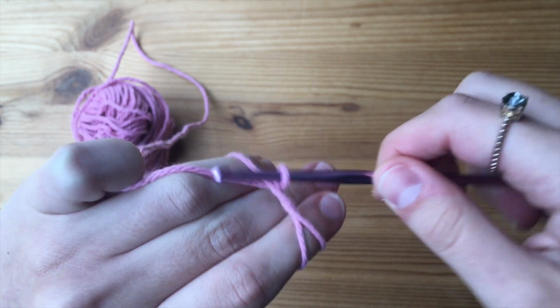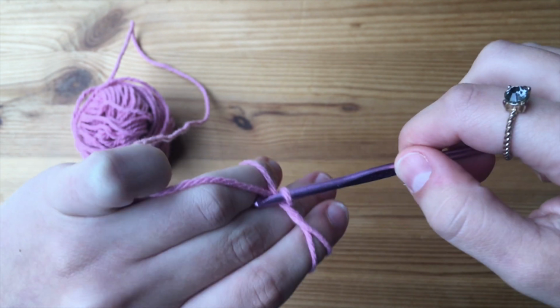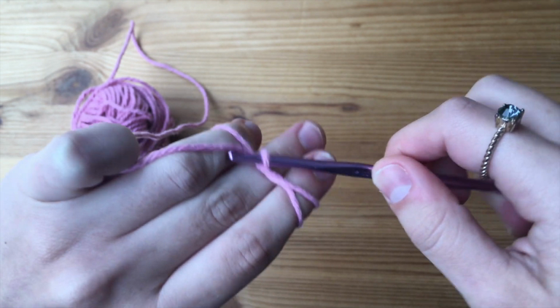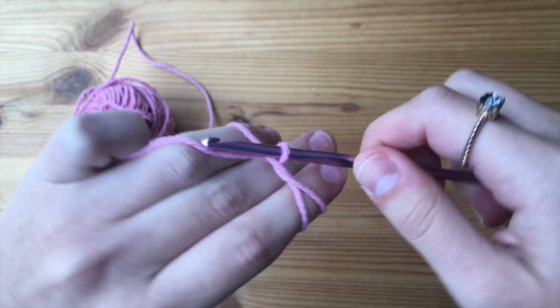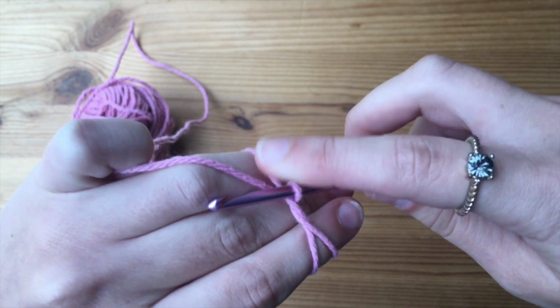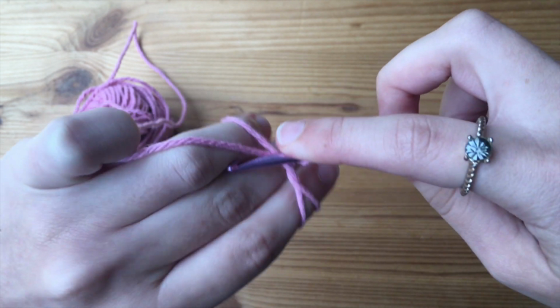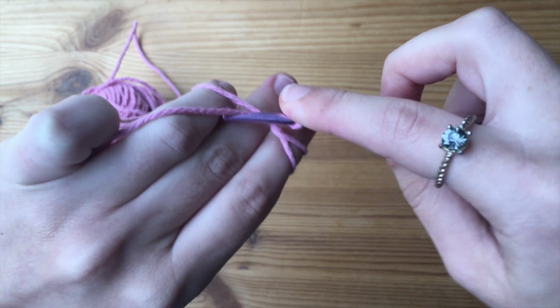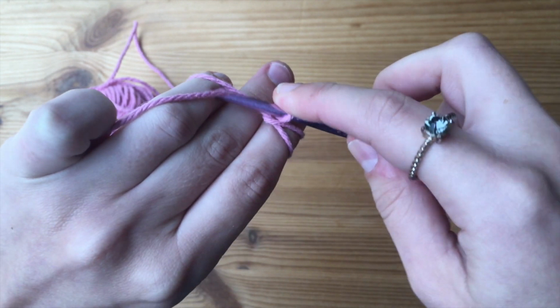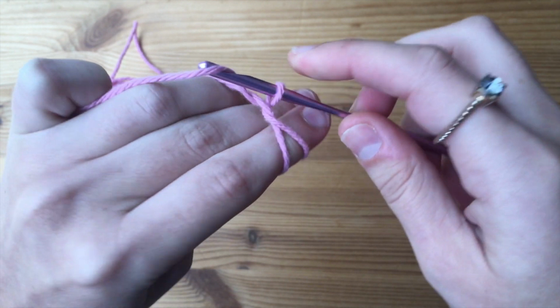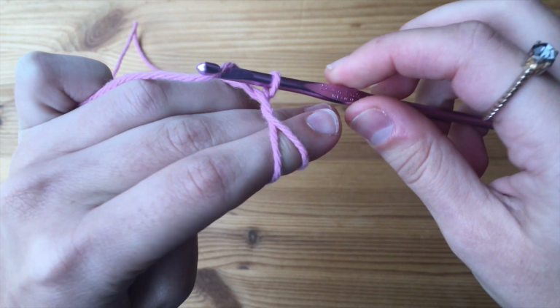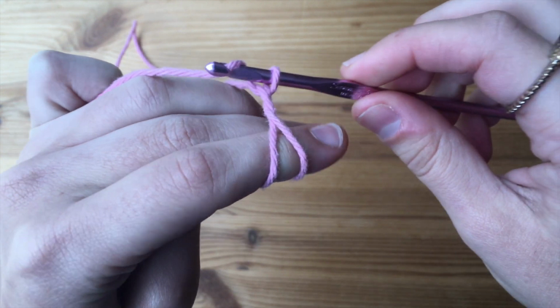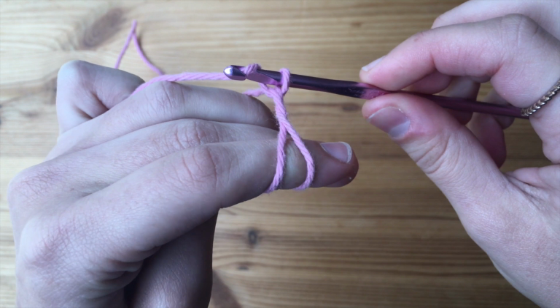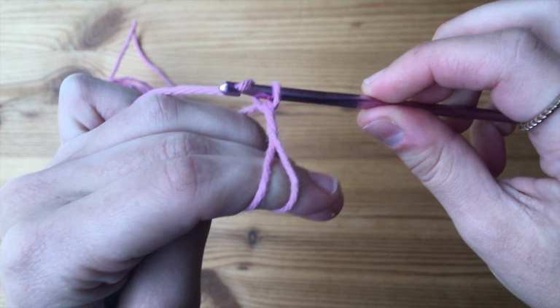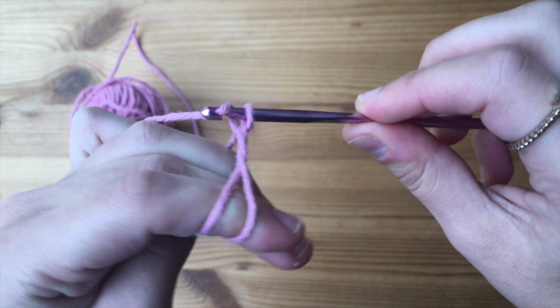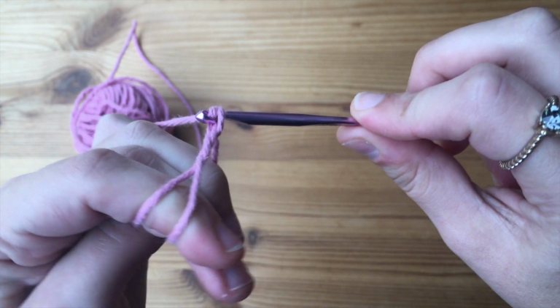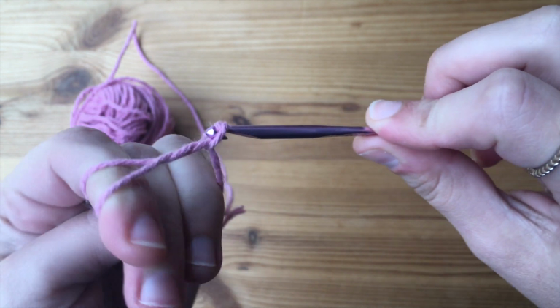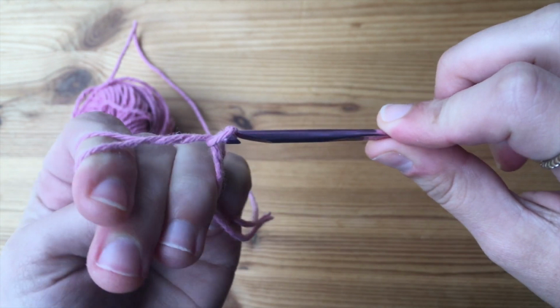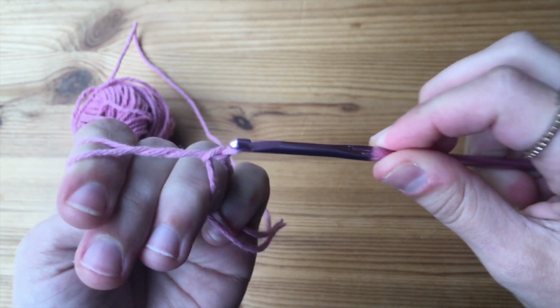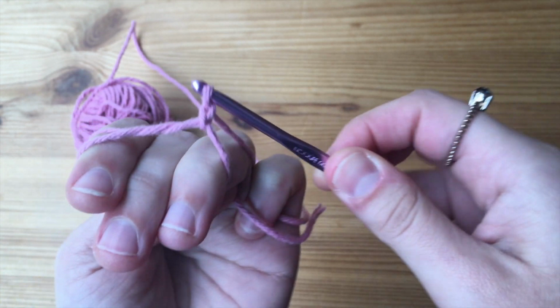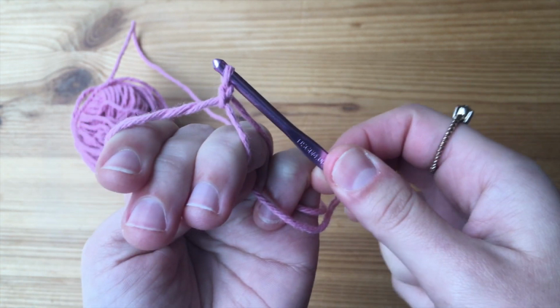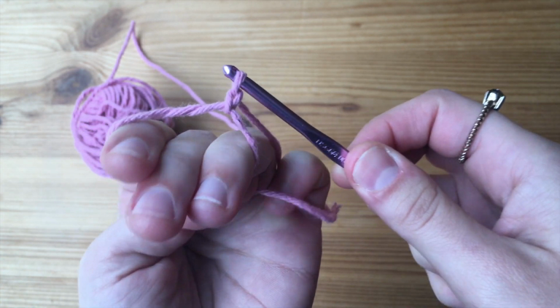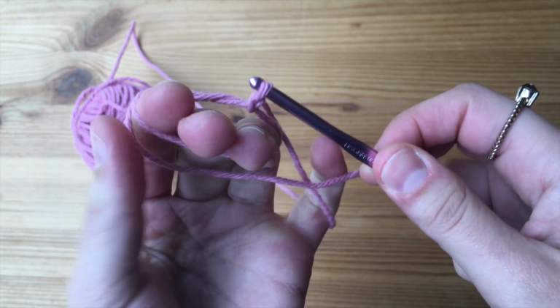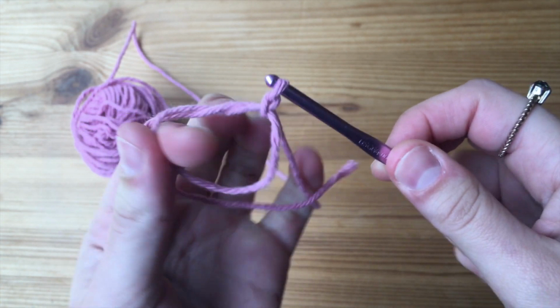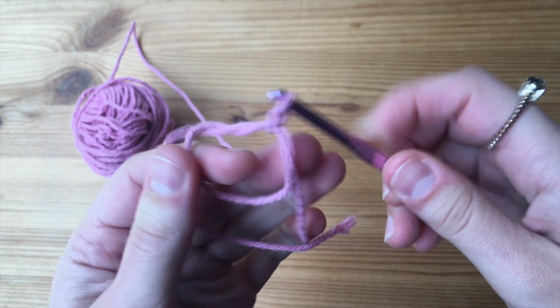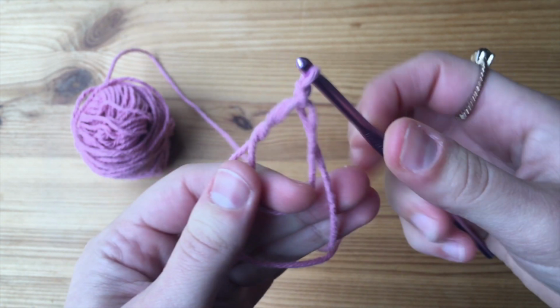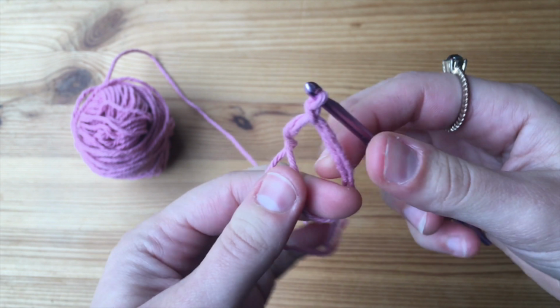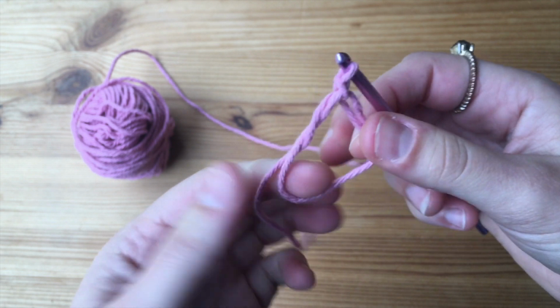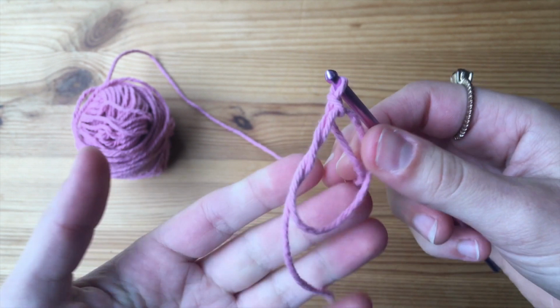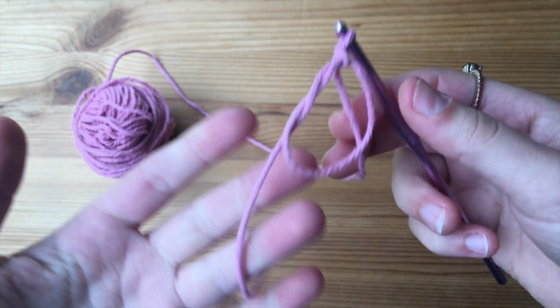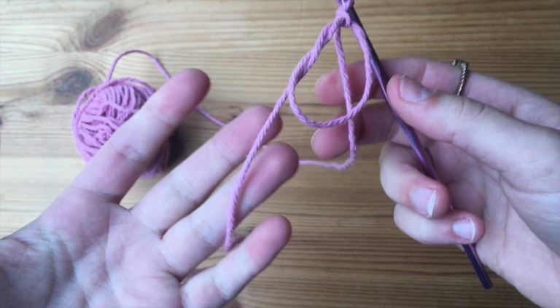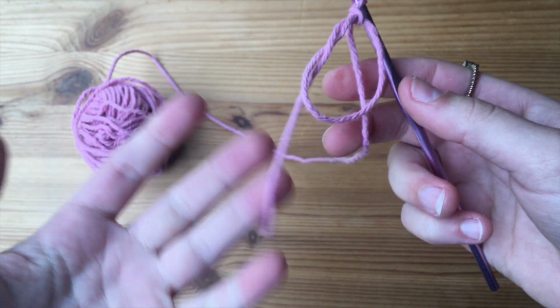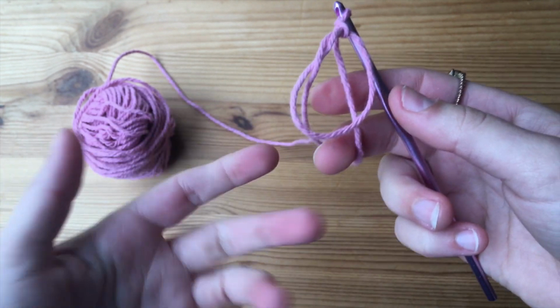Grab that with your pinky, then take your hook and go underneath that bottom string and then over the top of the top string. Pull it under the bottom and twist. We are going to chain one, and that is going to be our magic circle with a chain one.